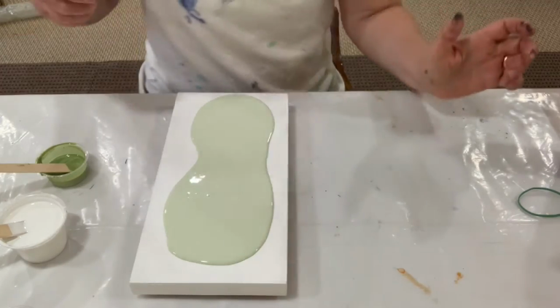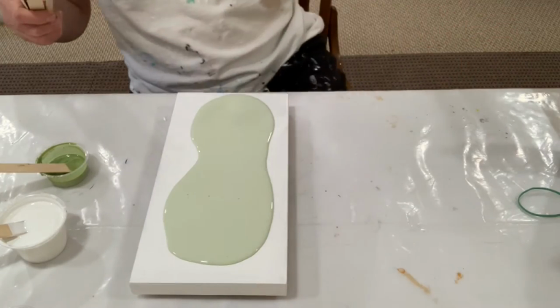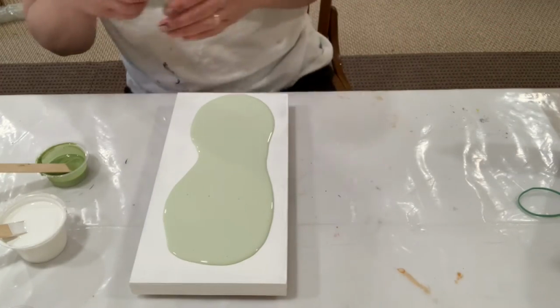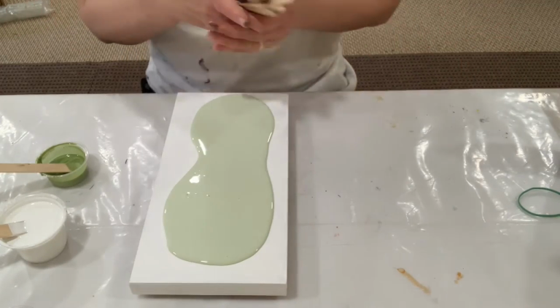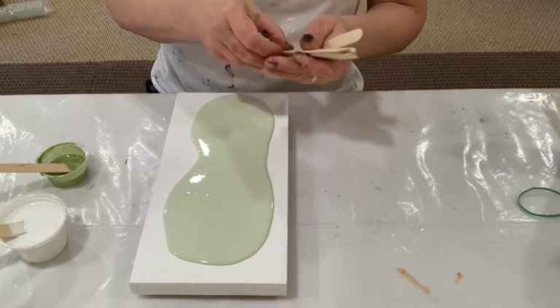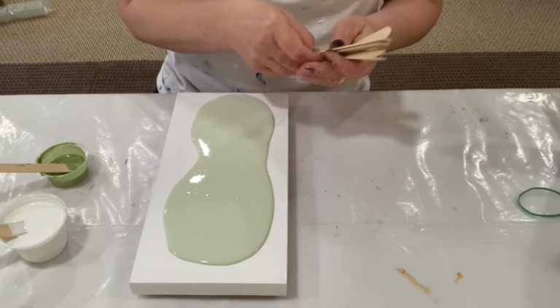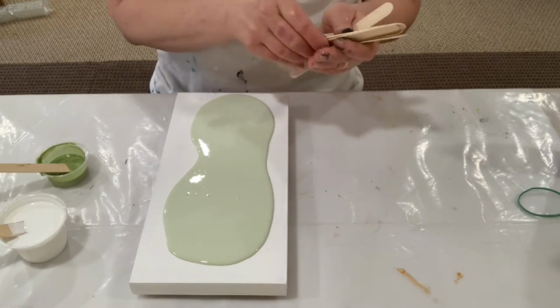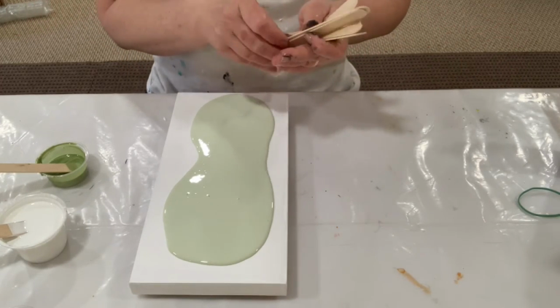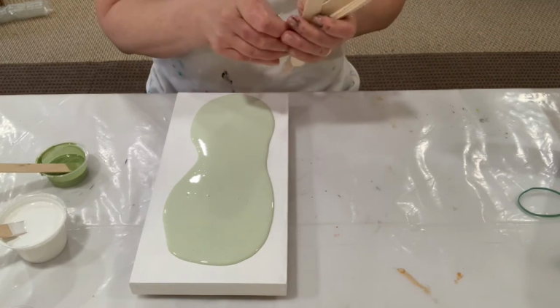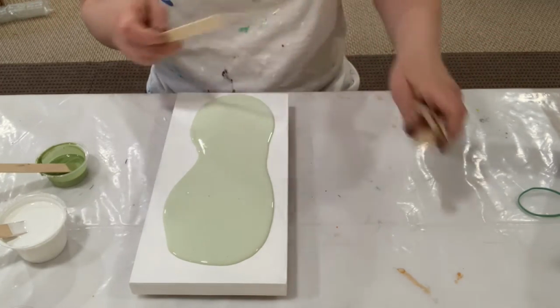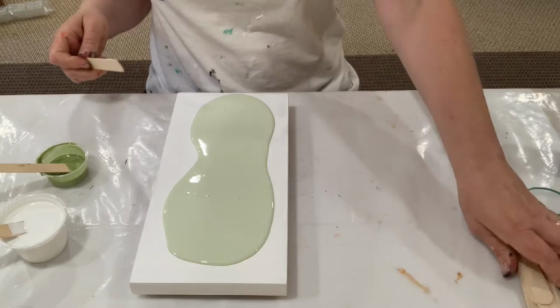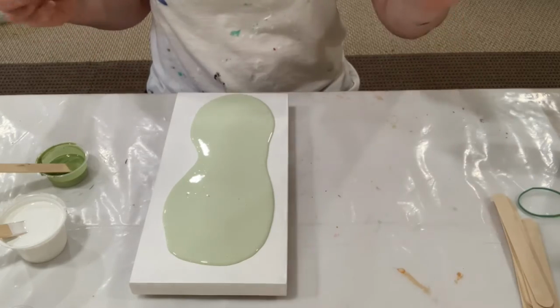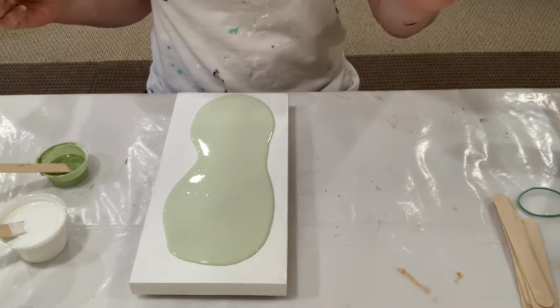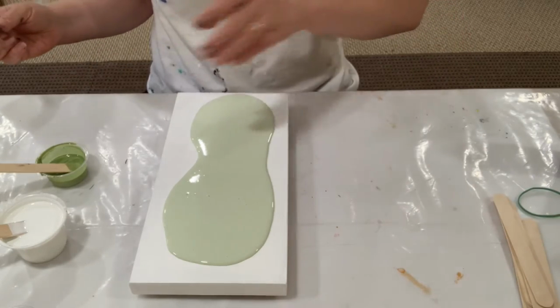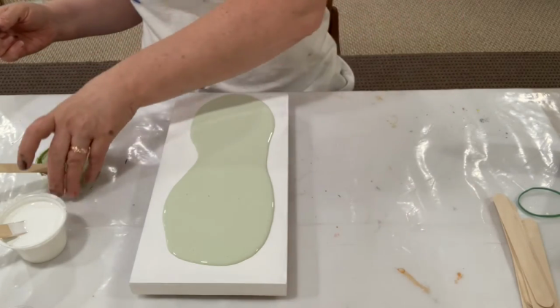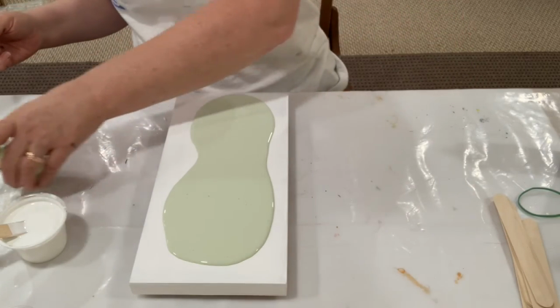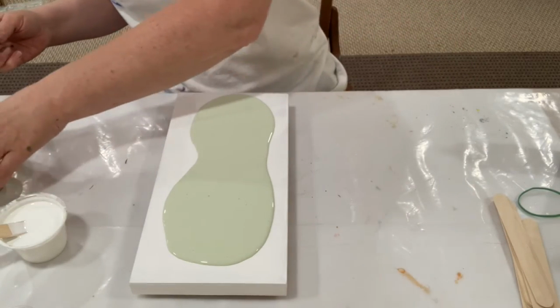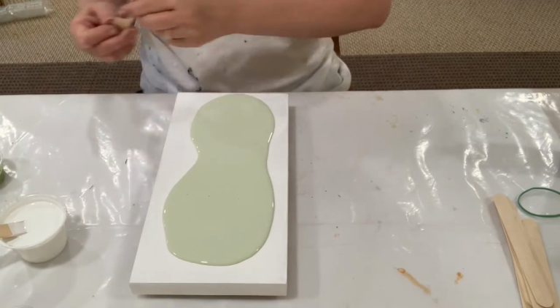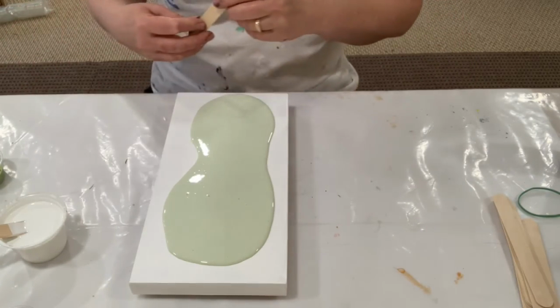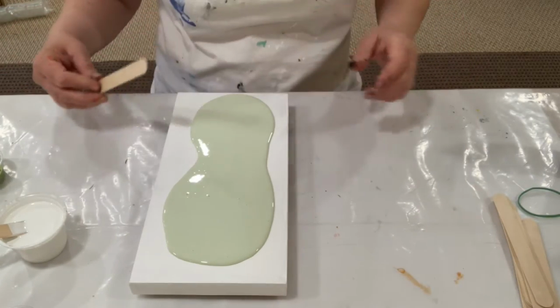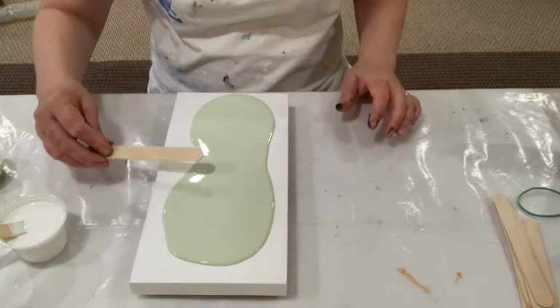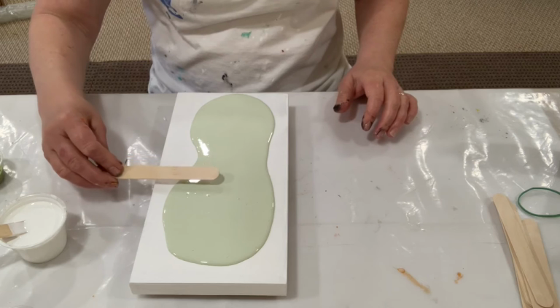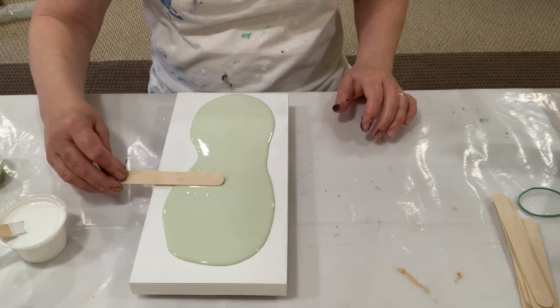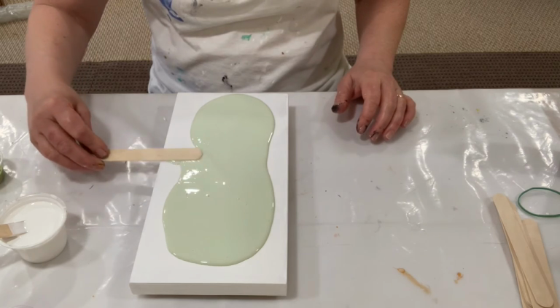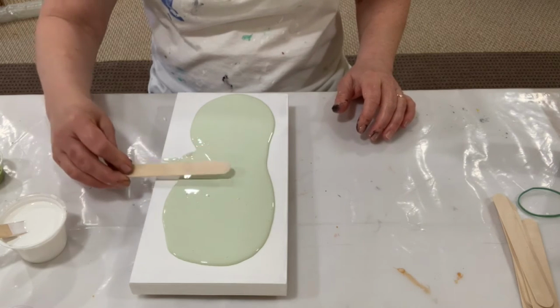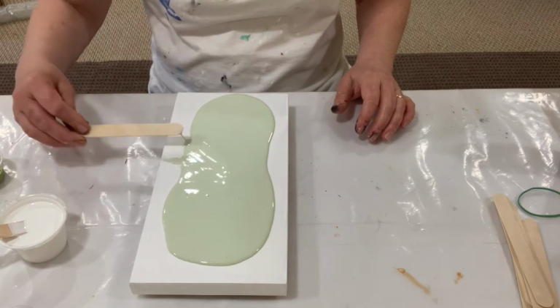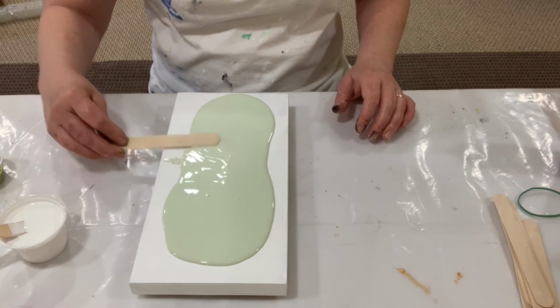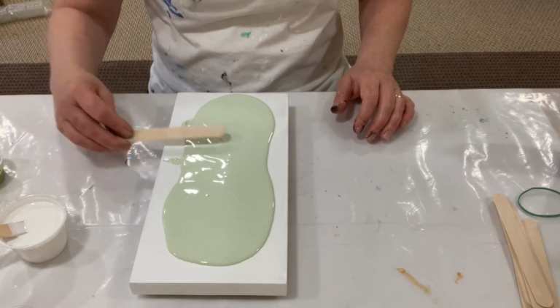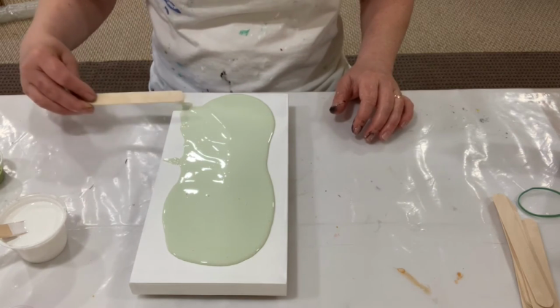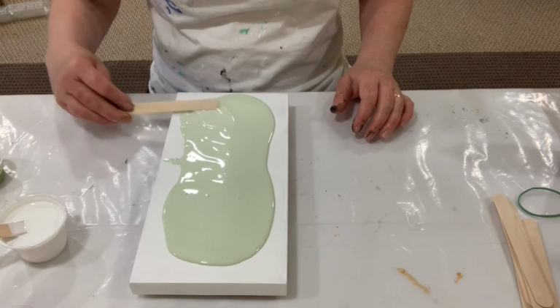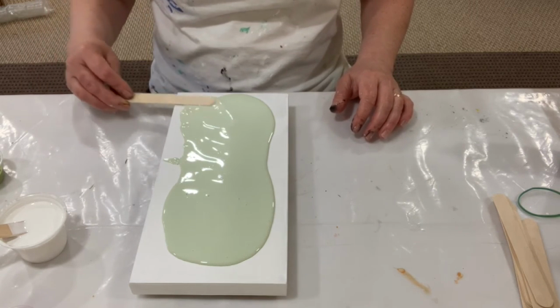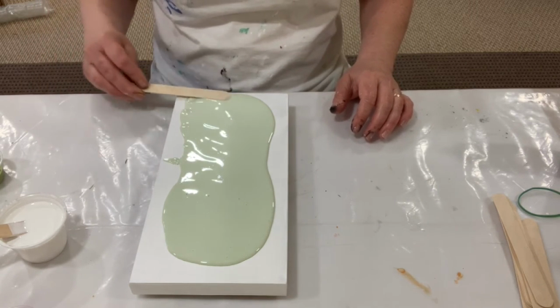Nothing sucks worse than to have a painting that looks great and then it dries and you're like, oh my God, what happened while I was gone? That's a painful, painful thing to have happen.